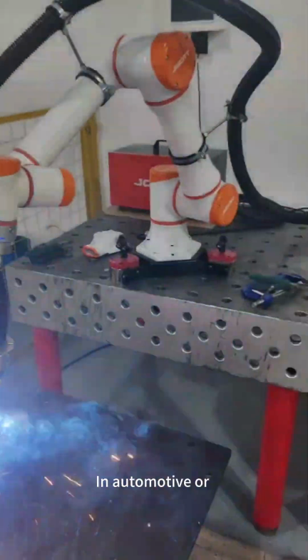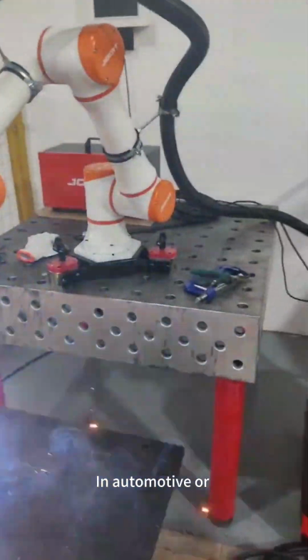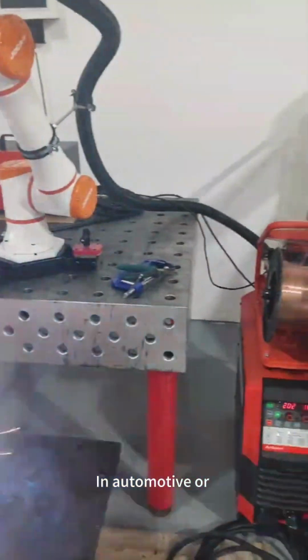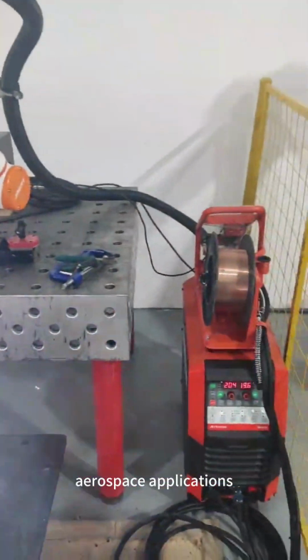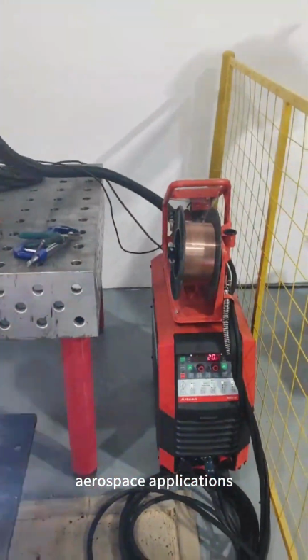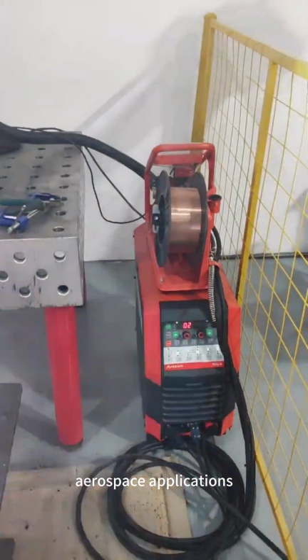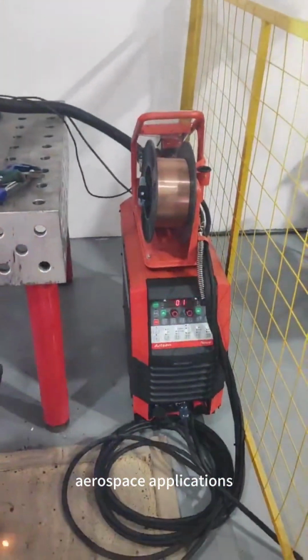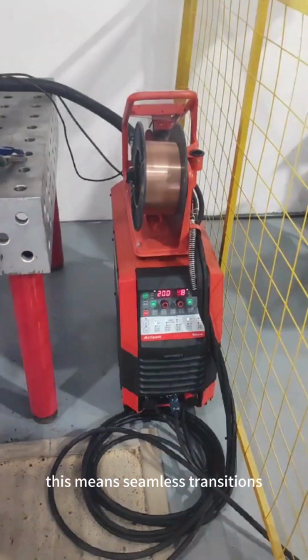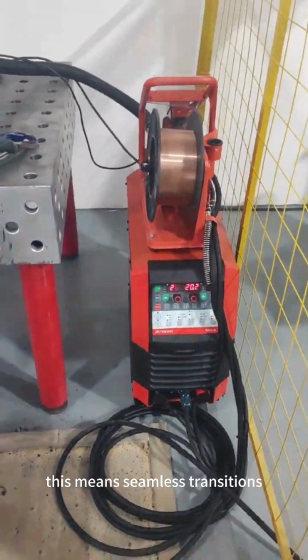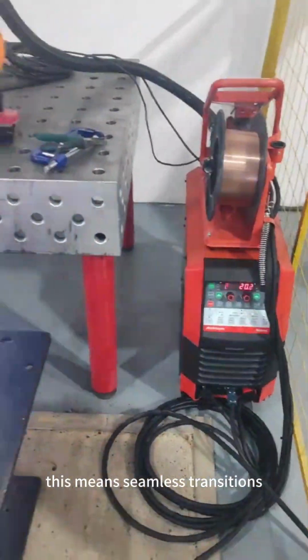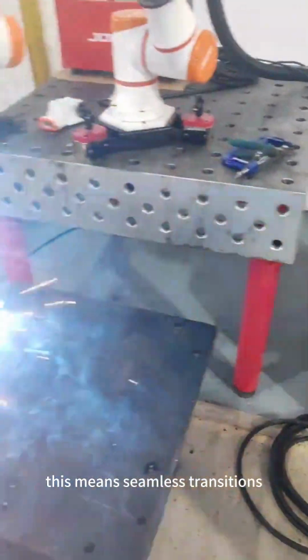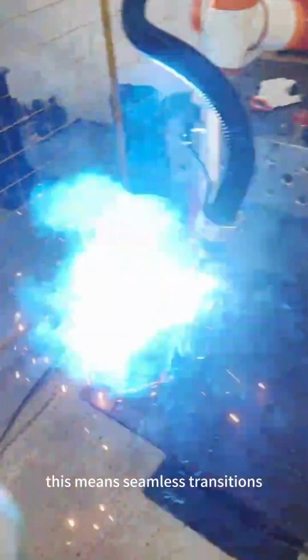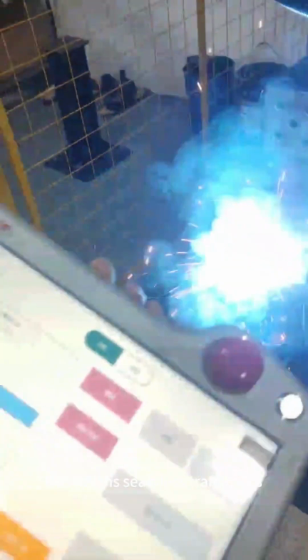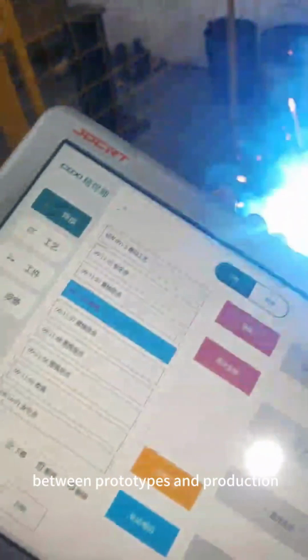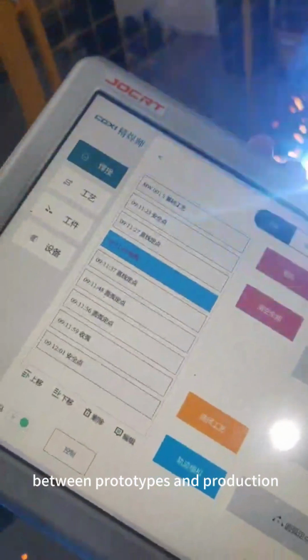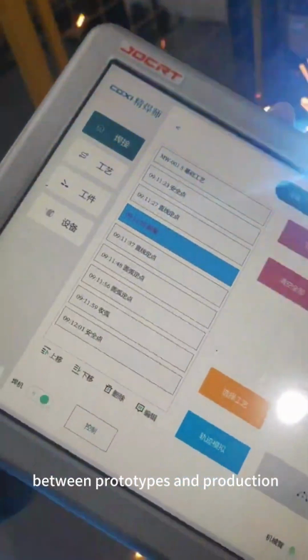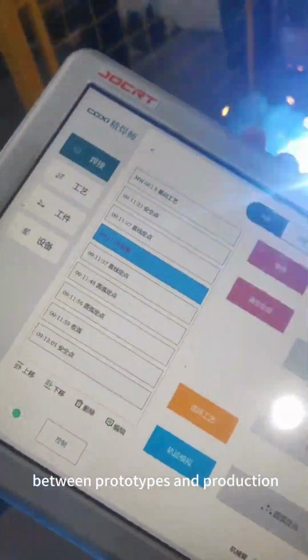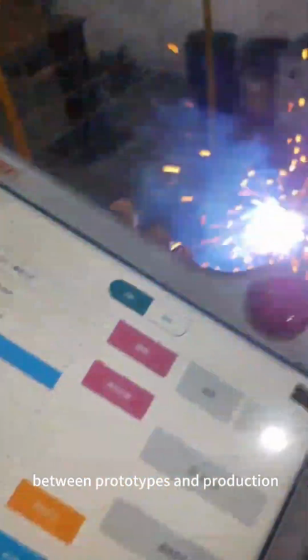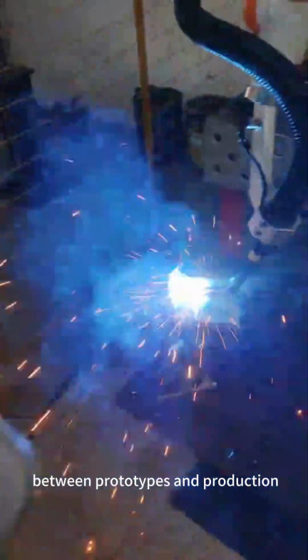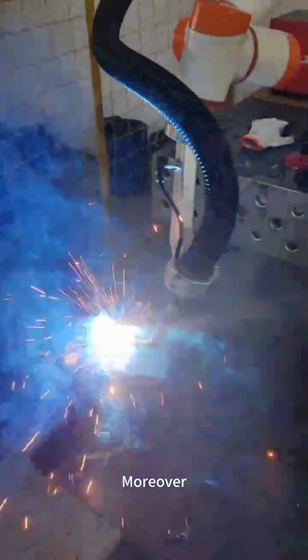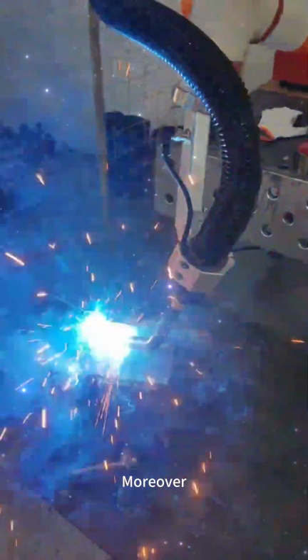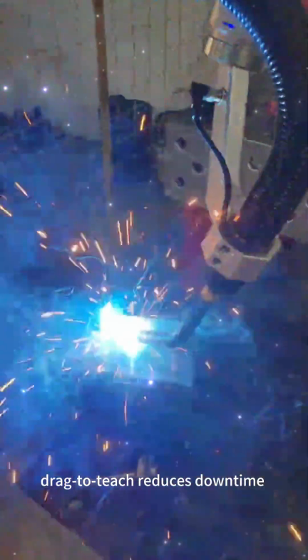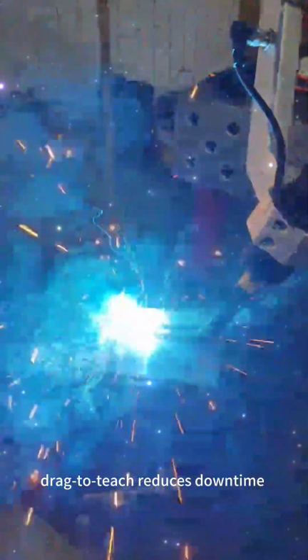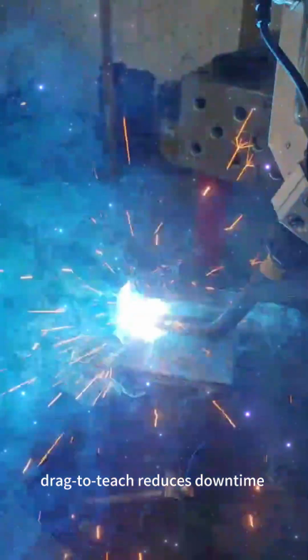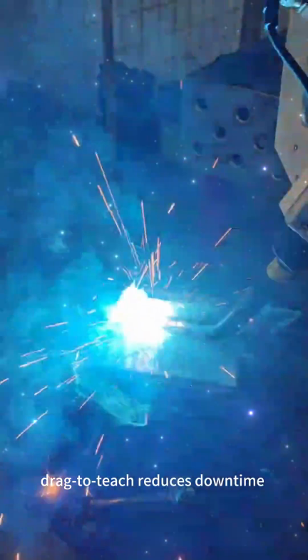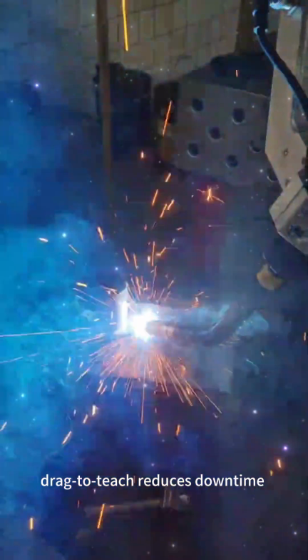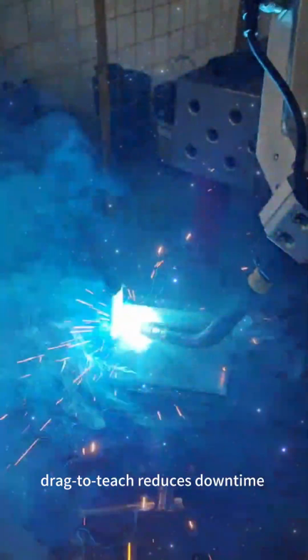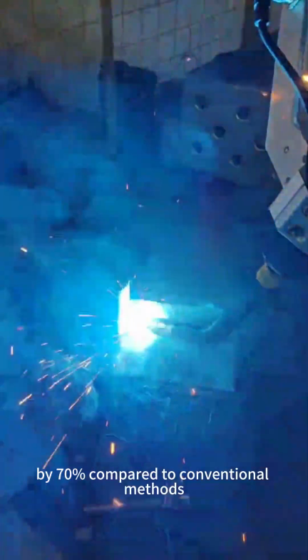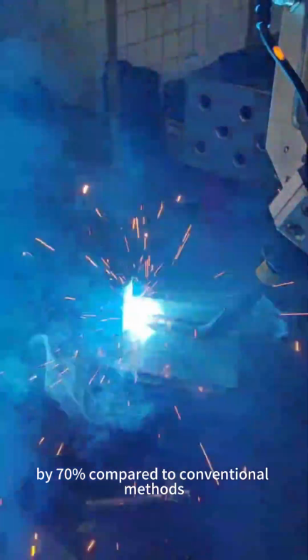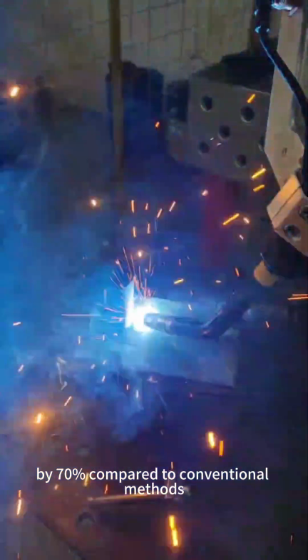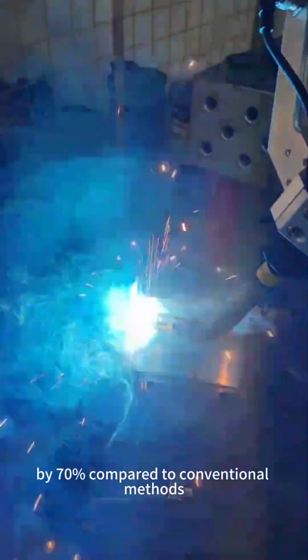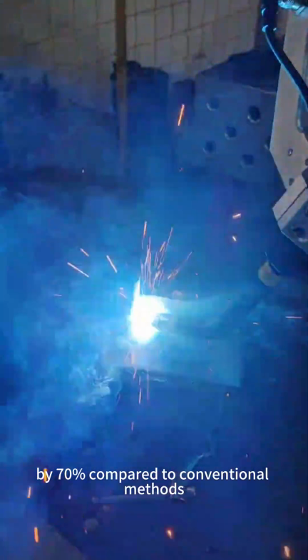In automotive or aerospace applications, this means seamless transitions between prototypes and production. Moreover, drag-to-teach reduces downtime by 70% compared to conventional methods.